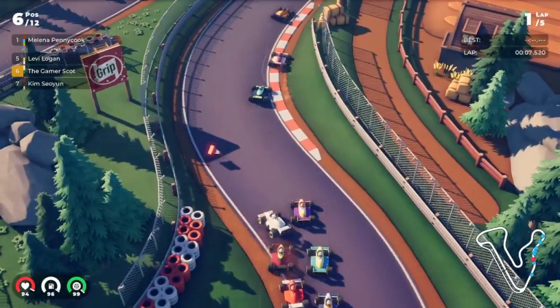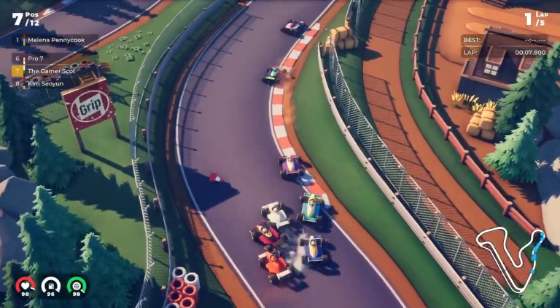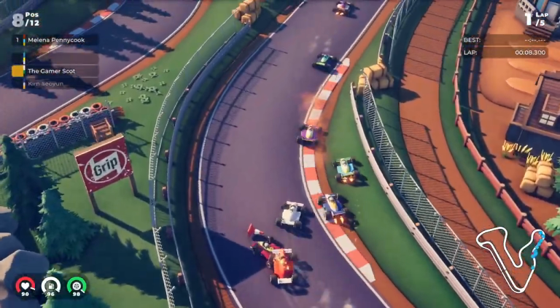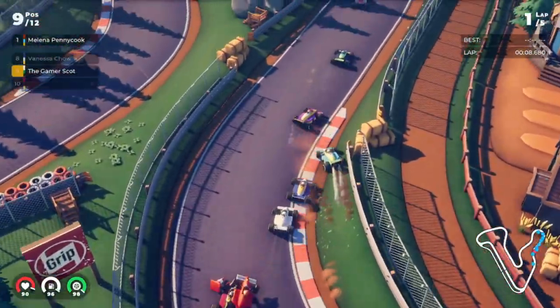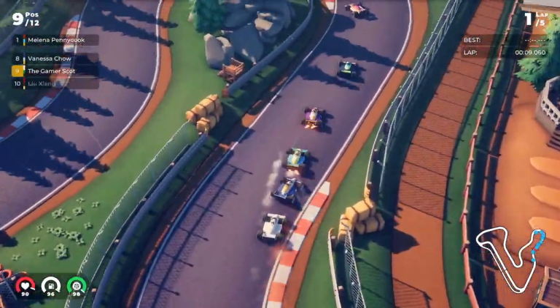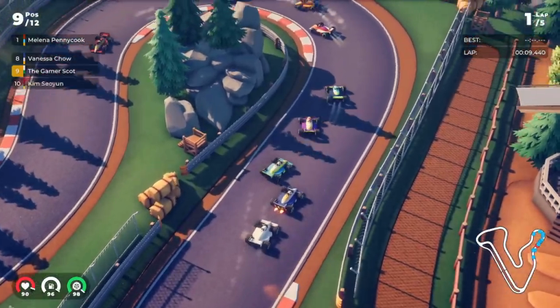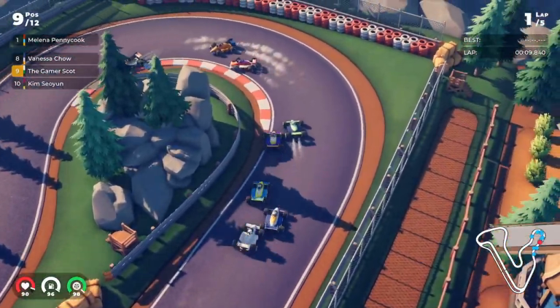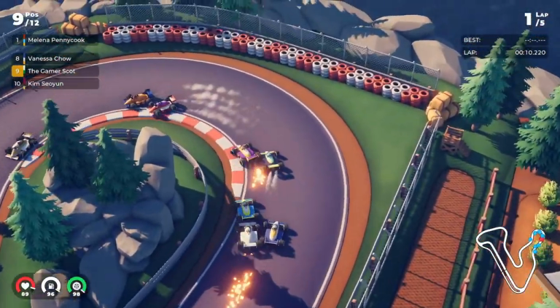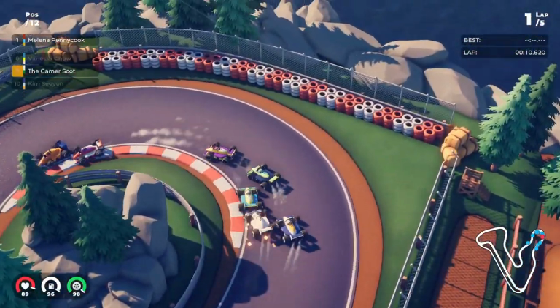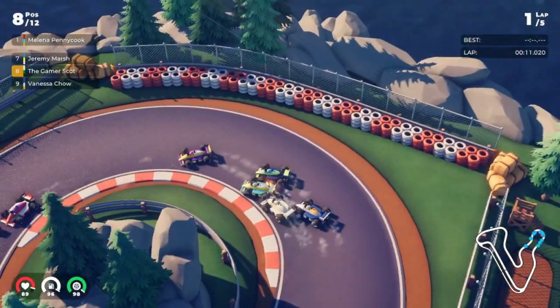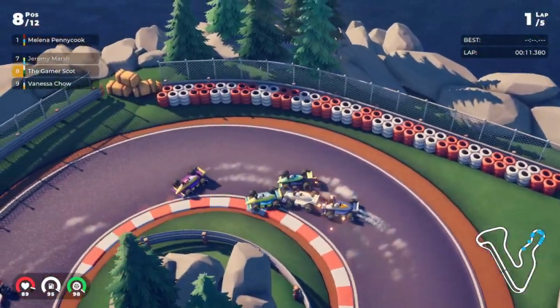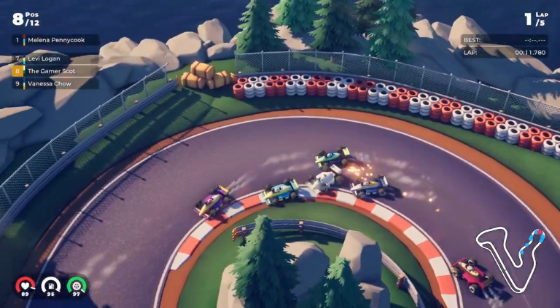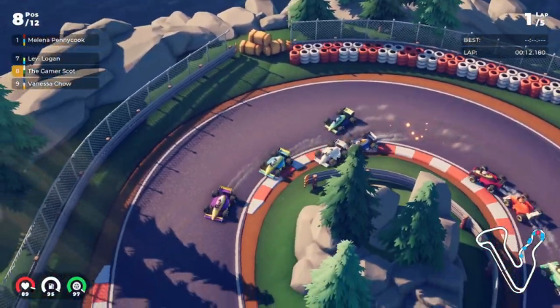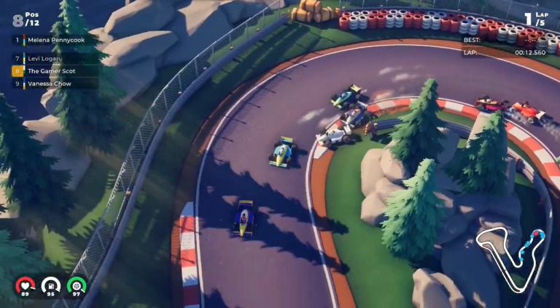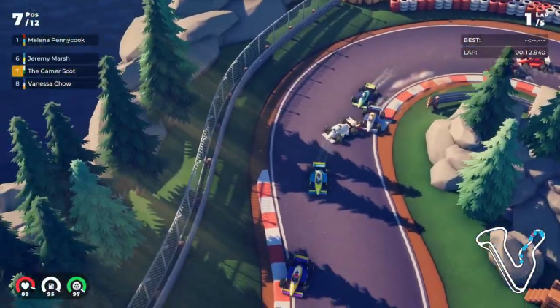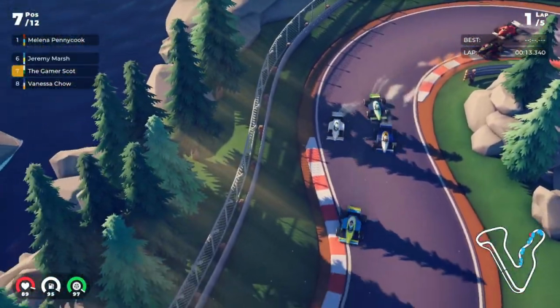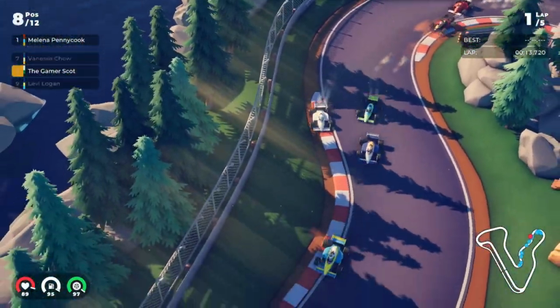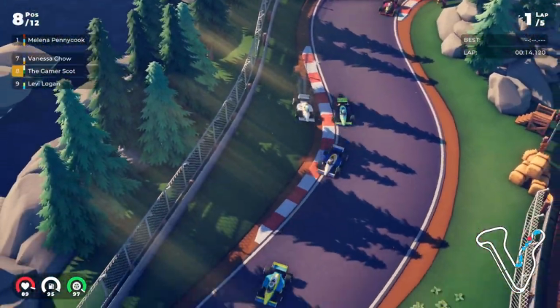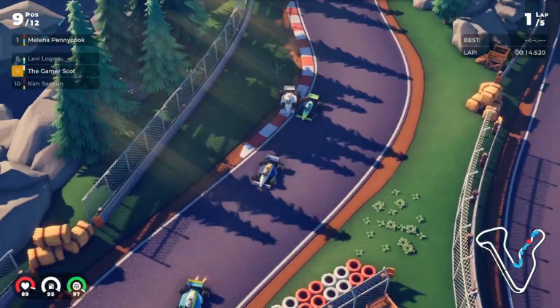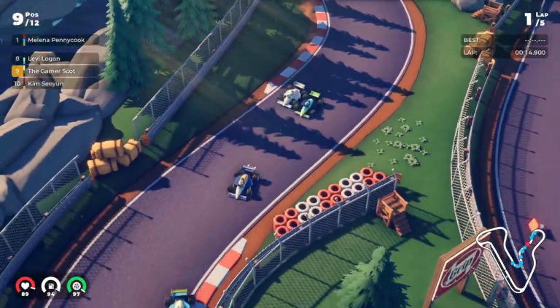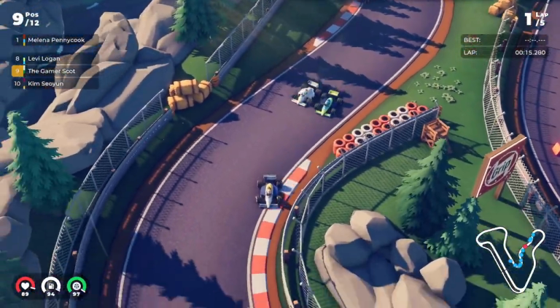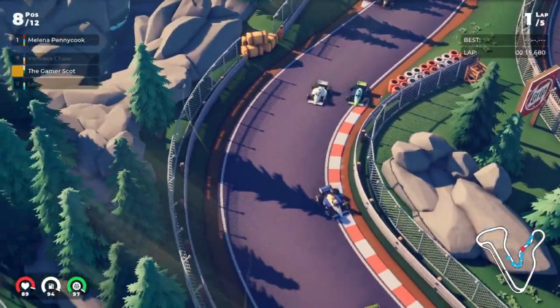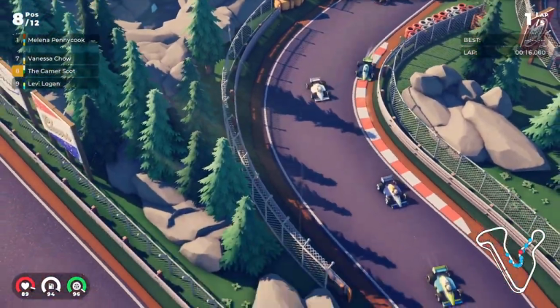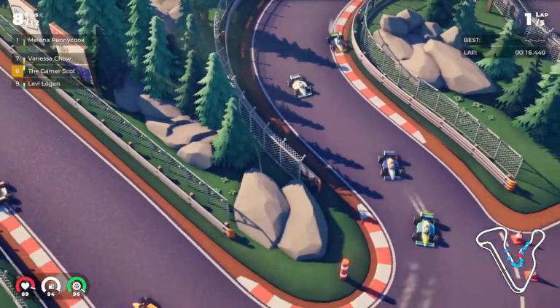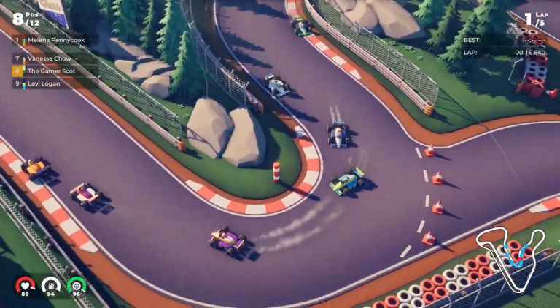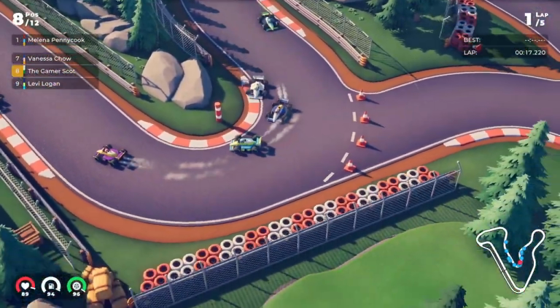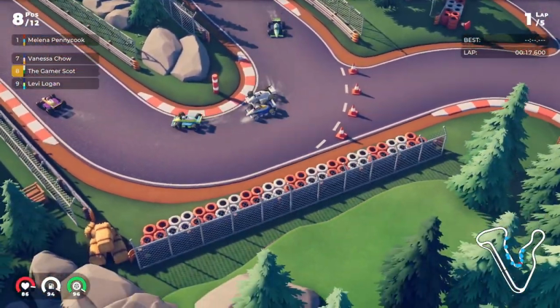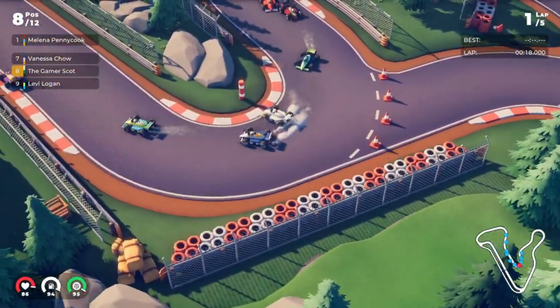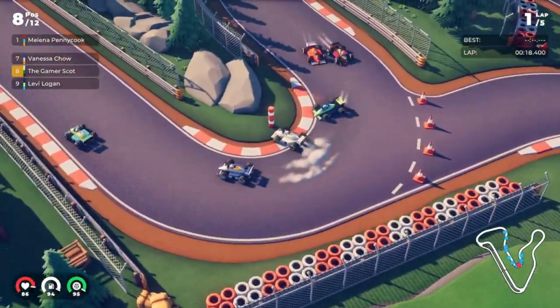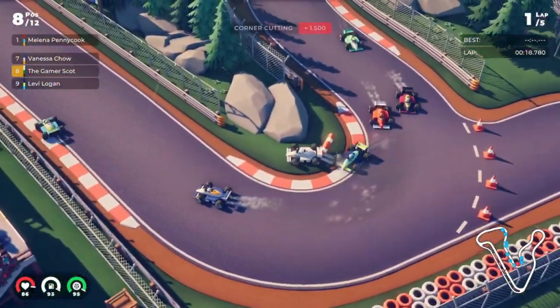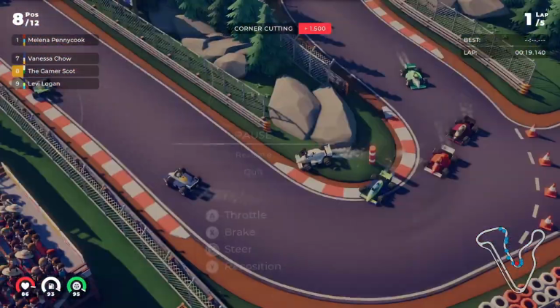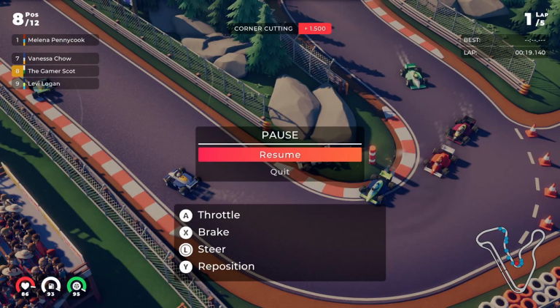Curbs also have texture, so you'll really notice it when you go over them. Some of the lighter vehicles will really hurt if you clip a curb, while others will roll over them with no drama. So there's going to be some real racing line learning for each track.